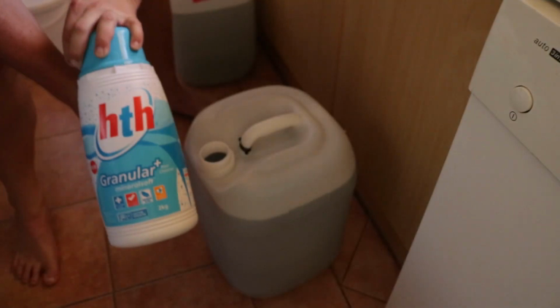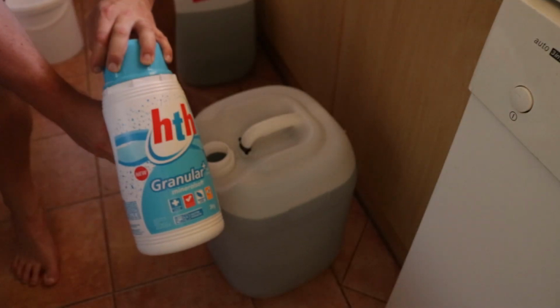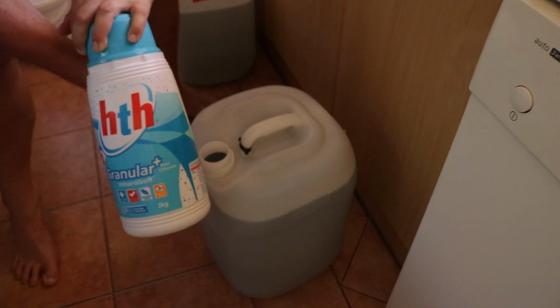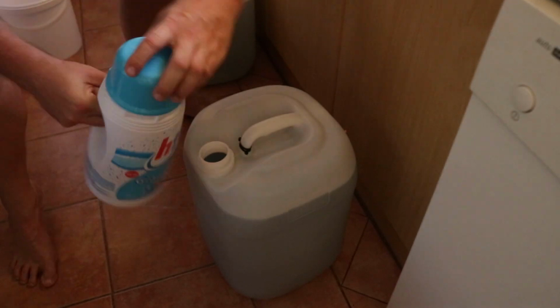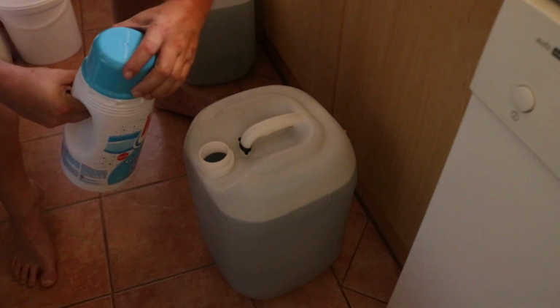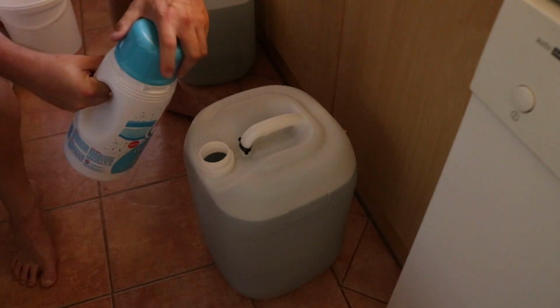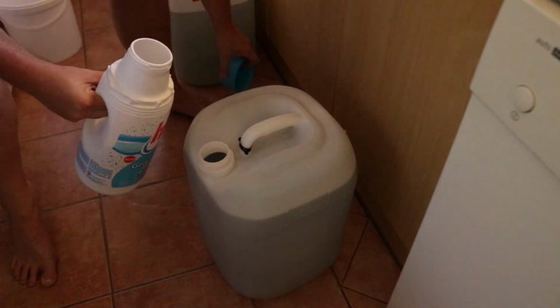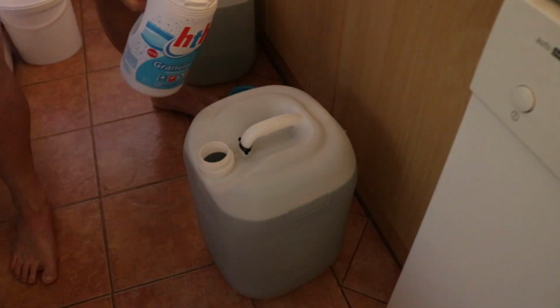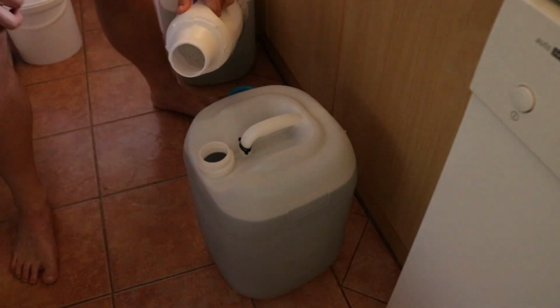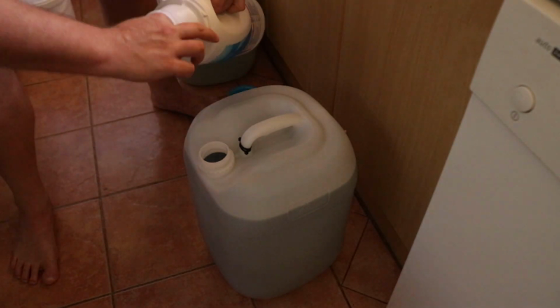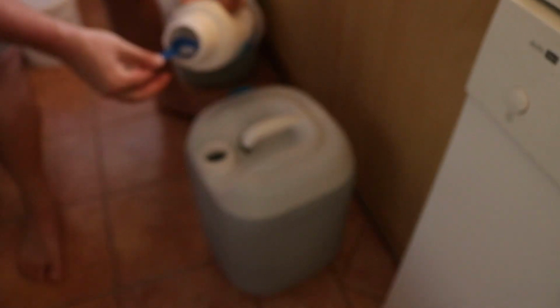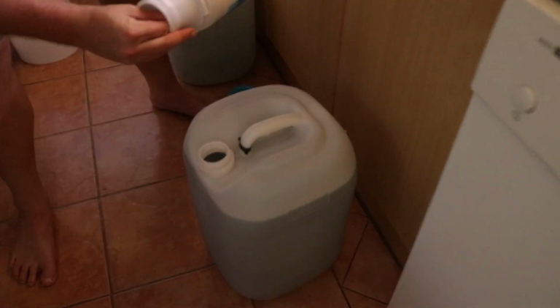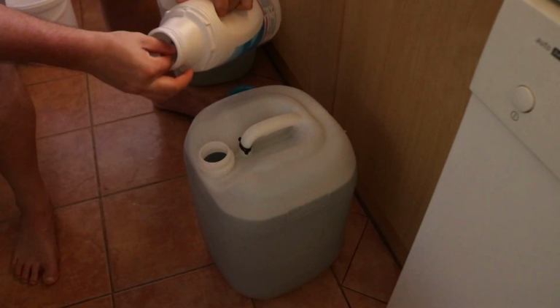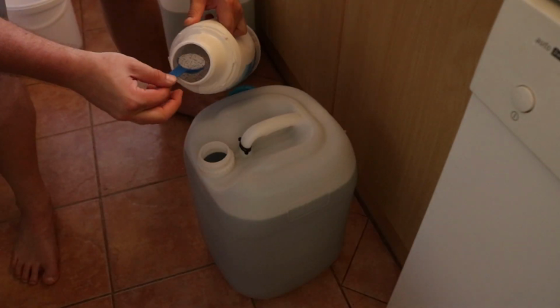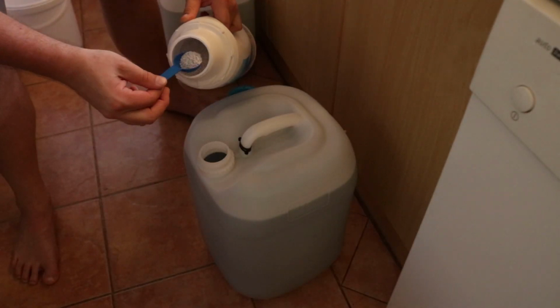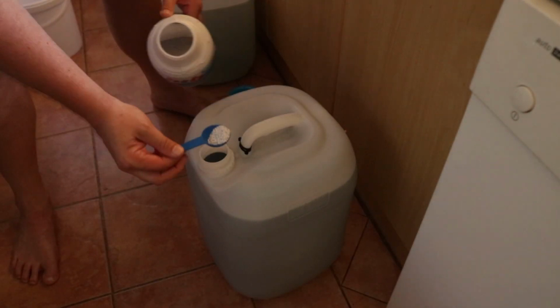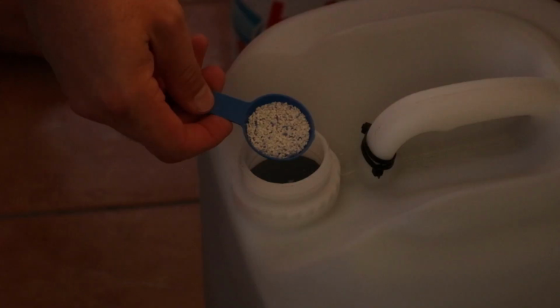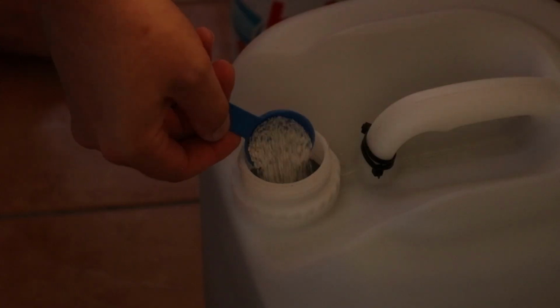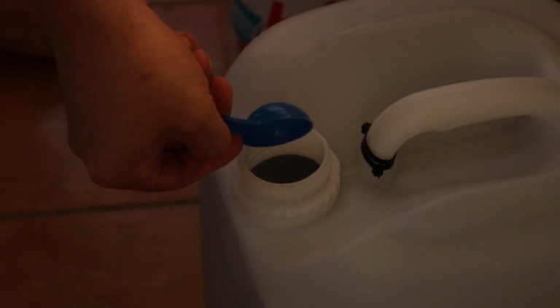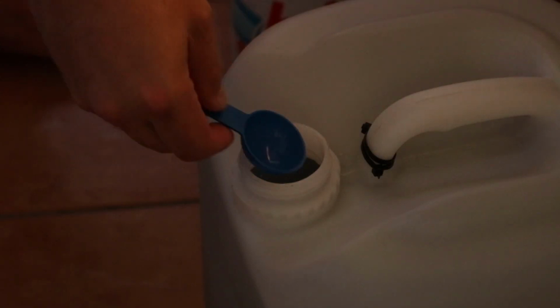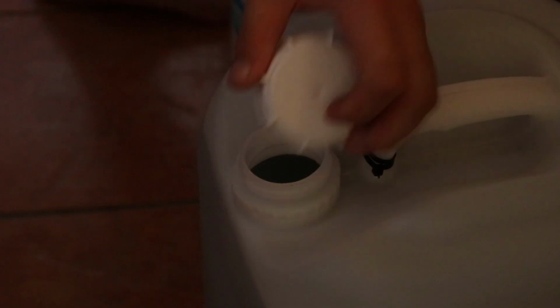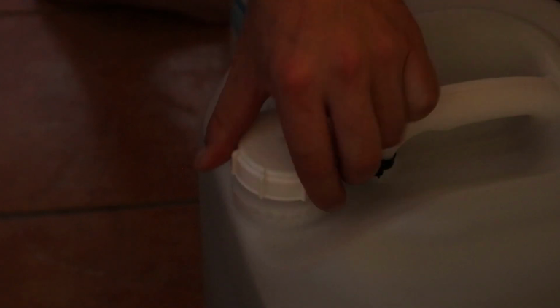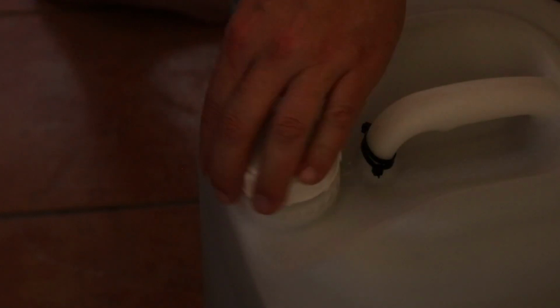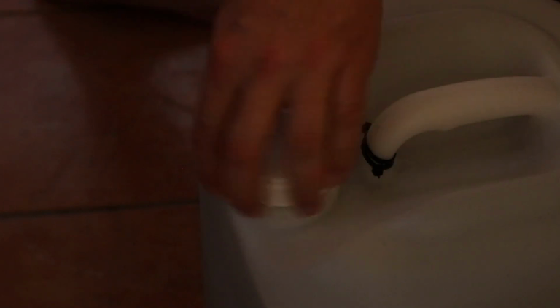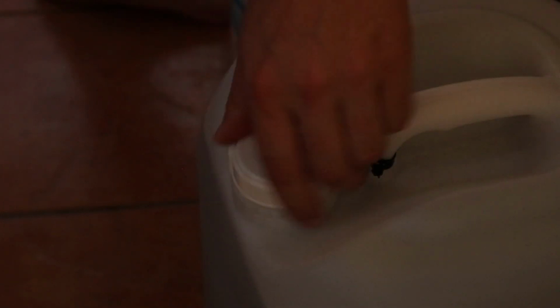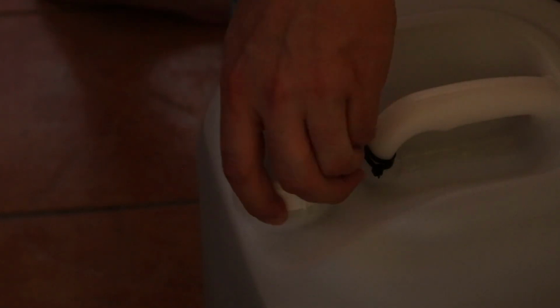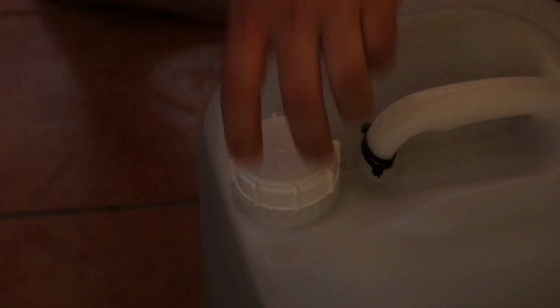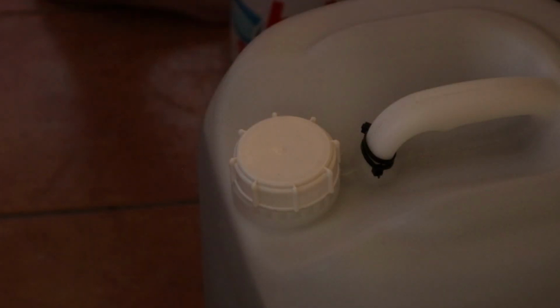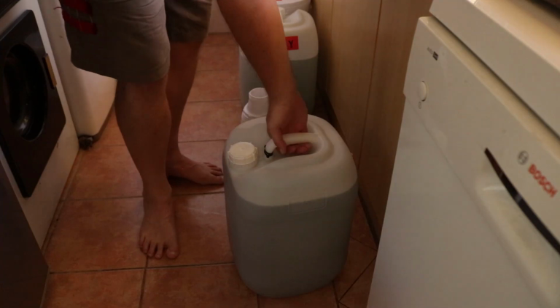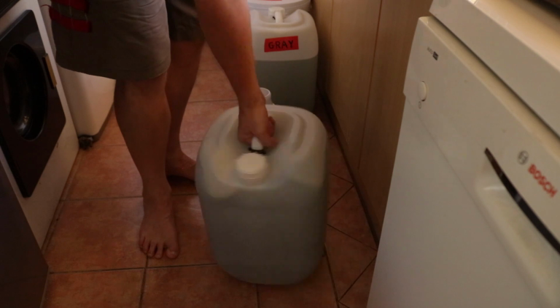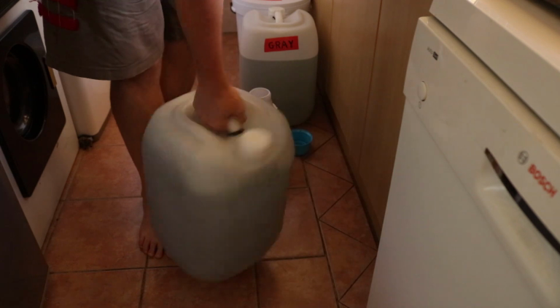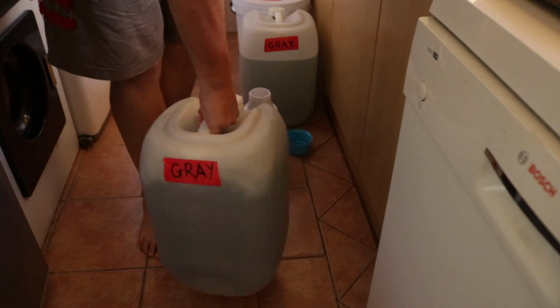Grey water does not last more than 24 hours untreated, so I added a spoon of full chlorine to reduce the odor. You can use other products but this is what I have at hand, and I will only use this water in the toilet.